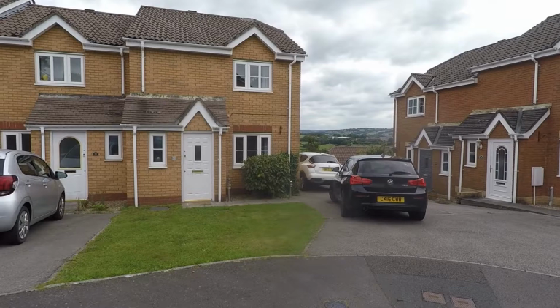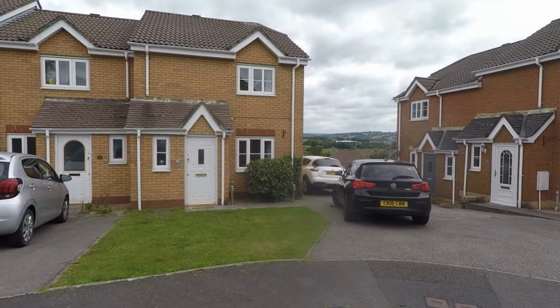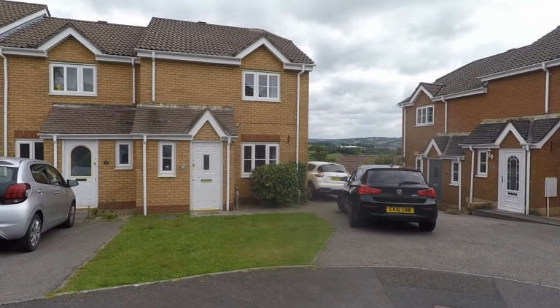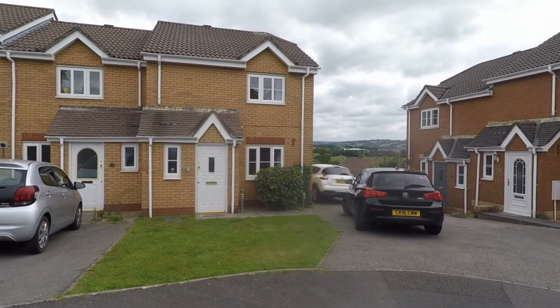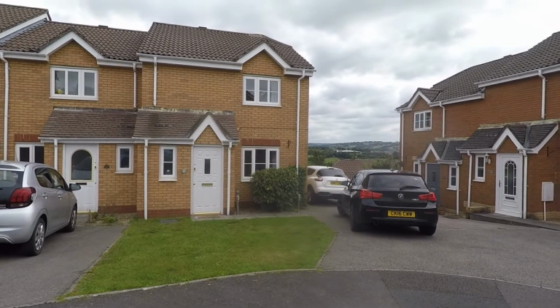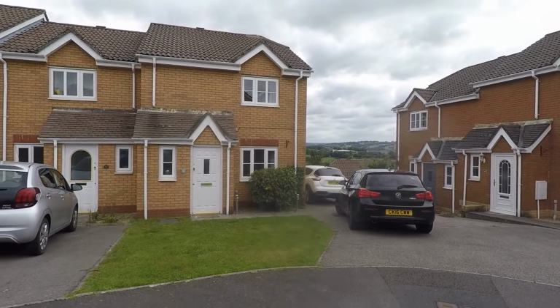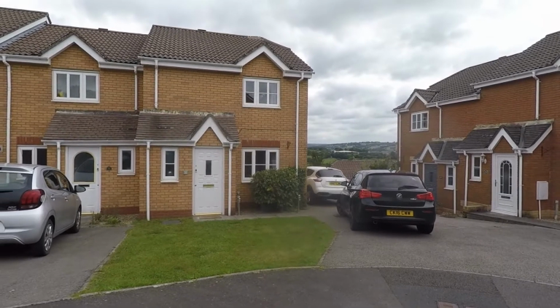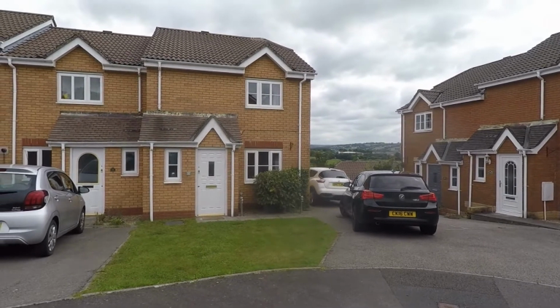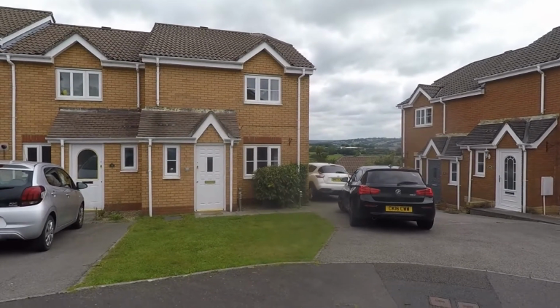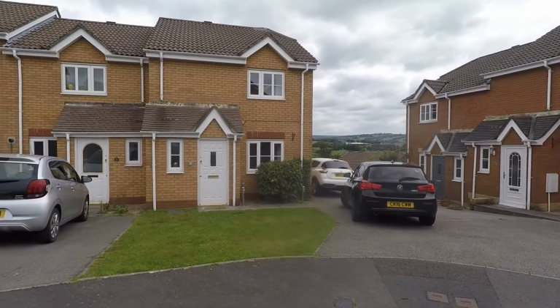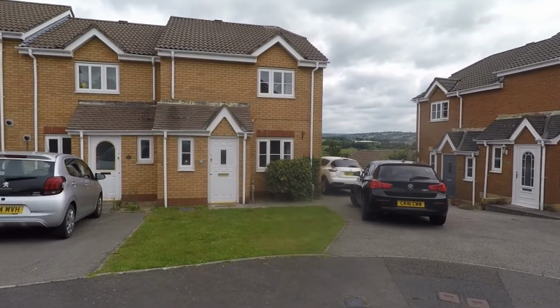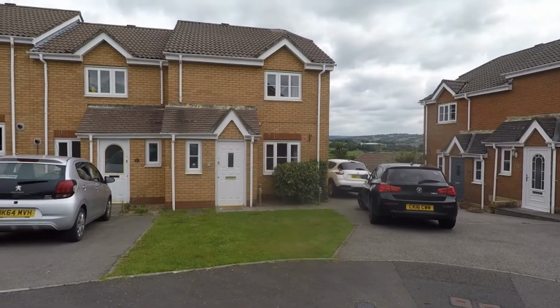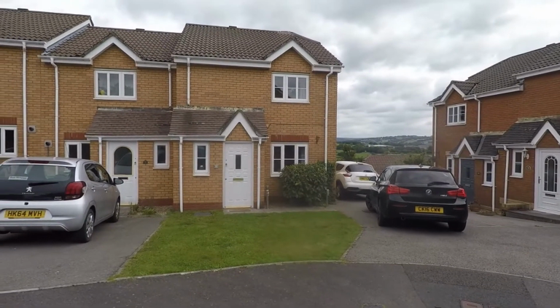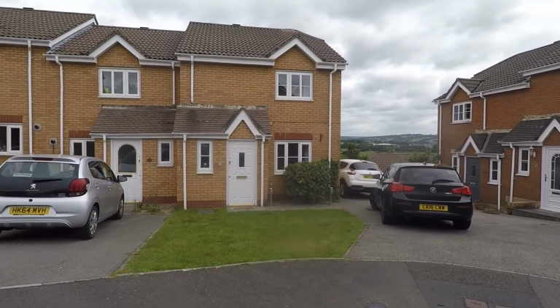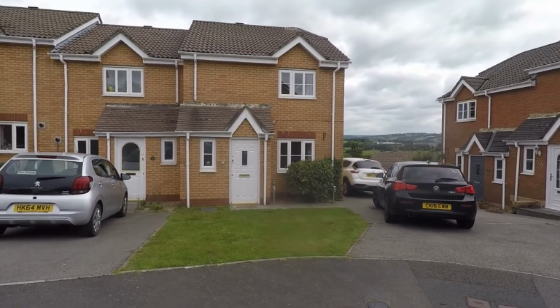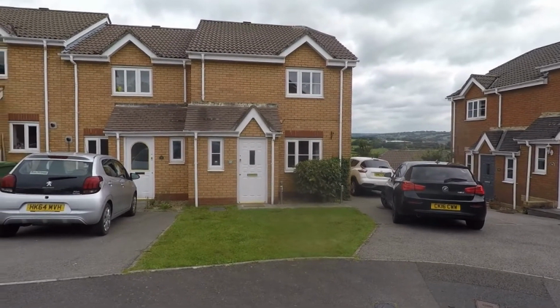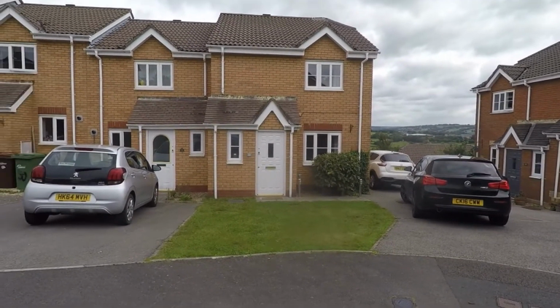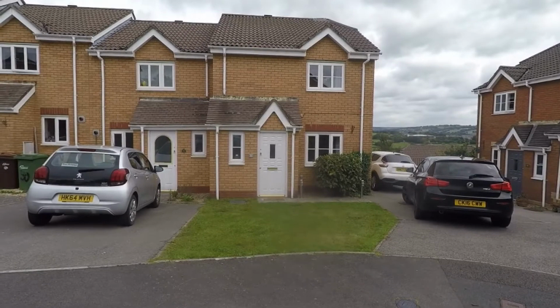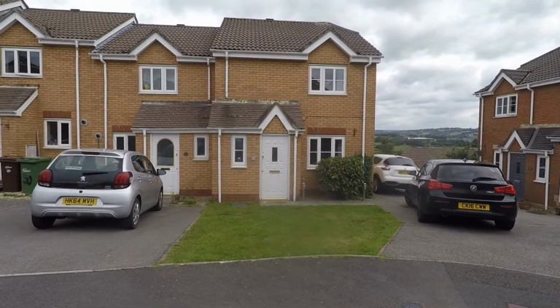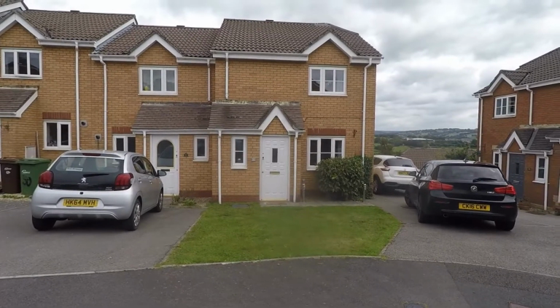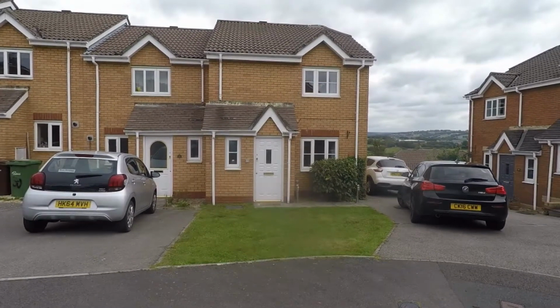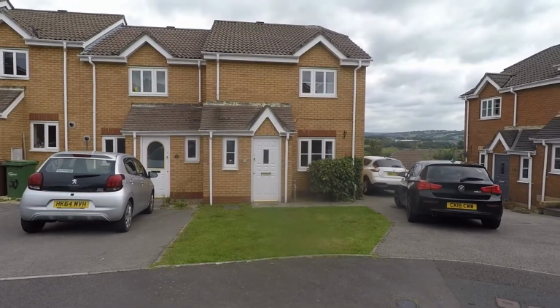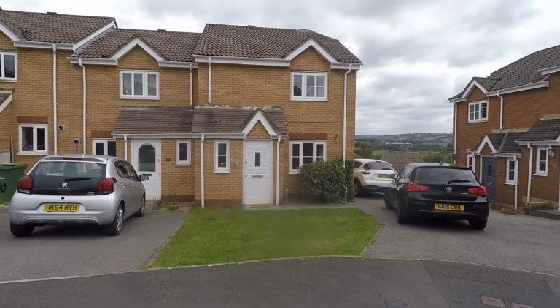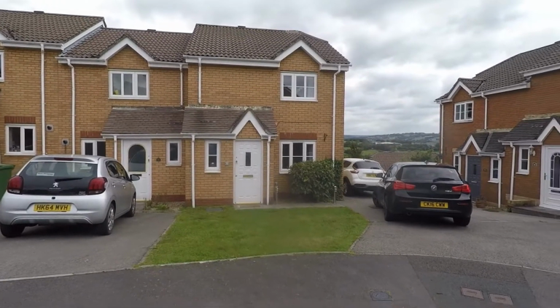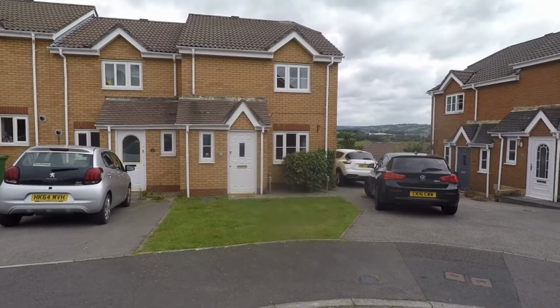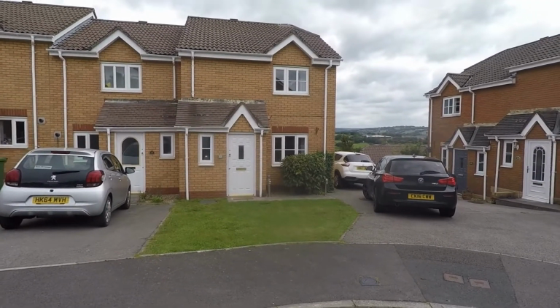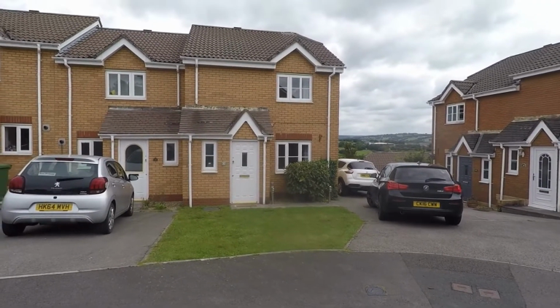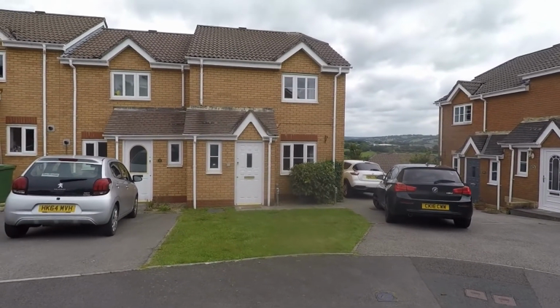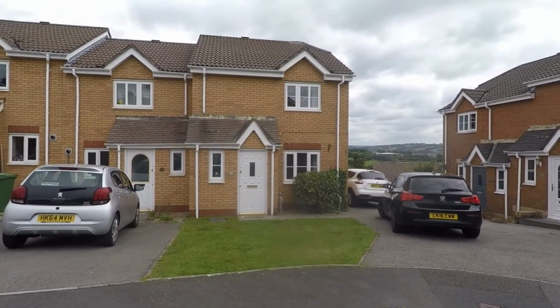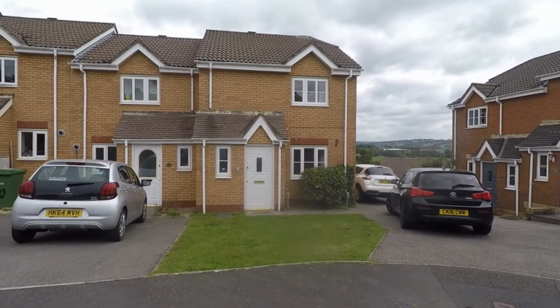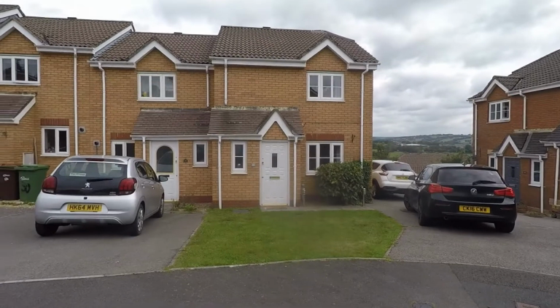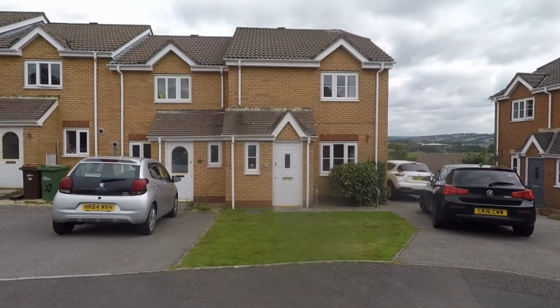Hello, thank you for watching this video tour for Chymelon in Hengoed. Here we have a three-bedroom end-terrace family home, set at the end of a quiet cul-de-sac in a nice newer-build residential area.